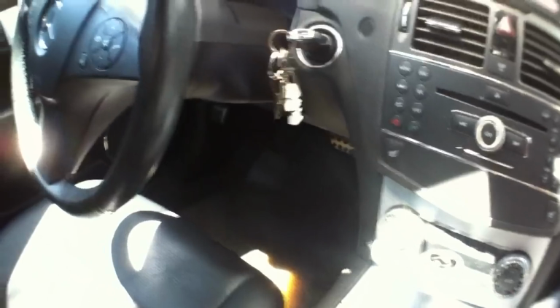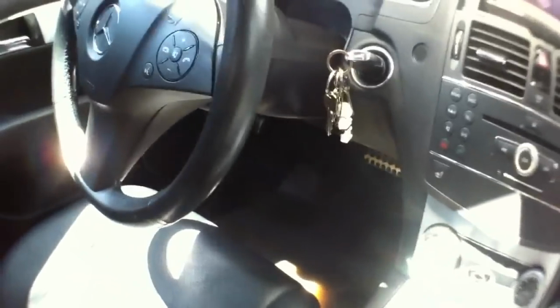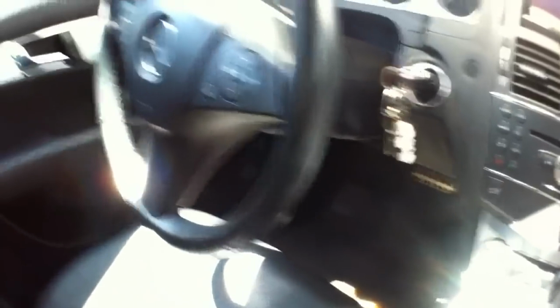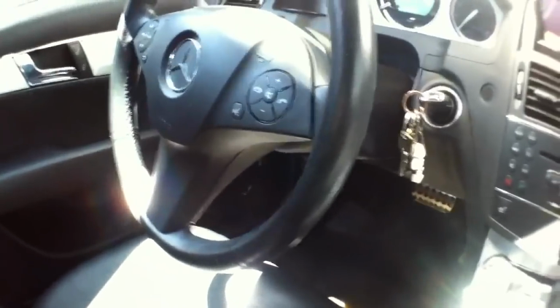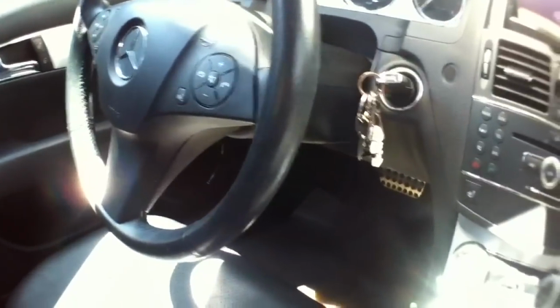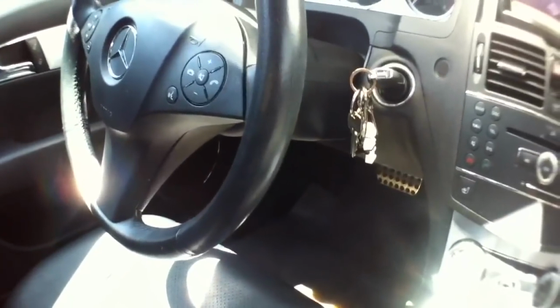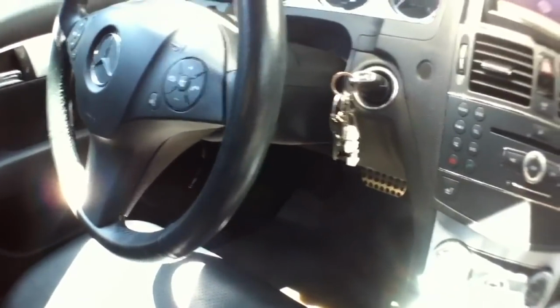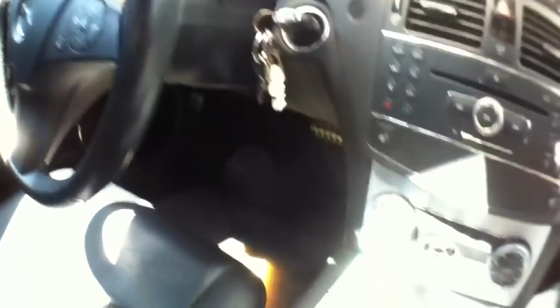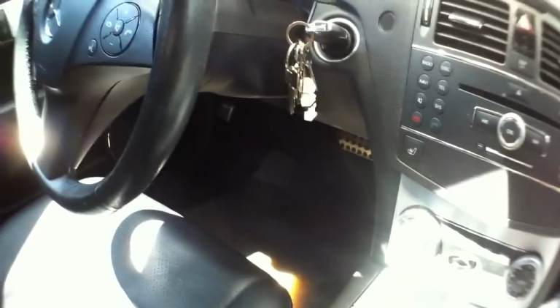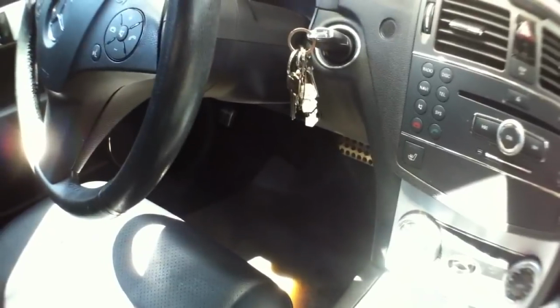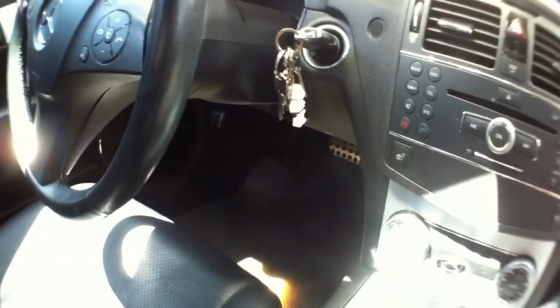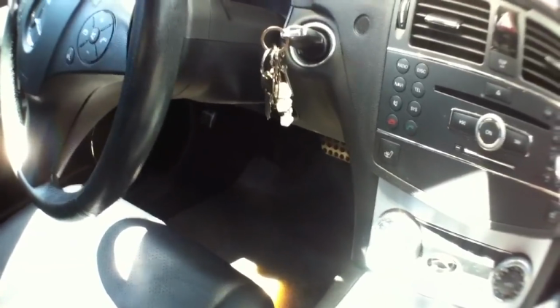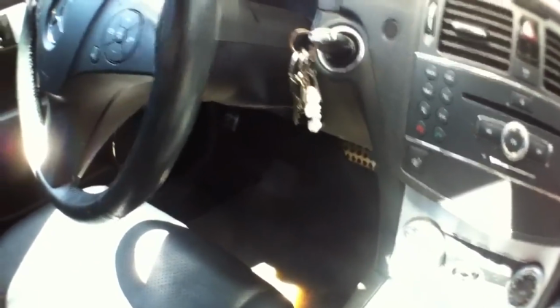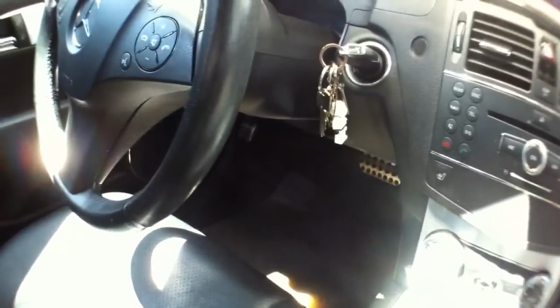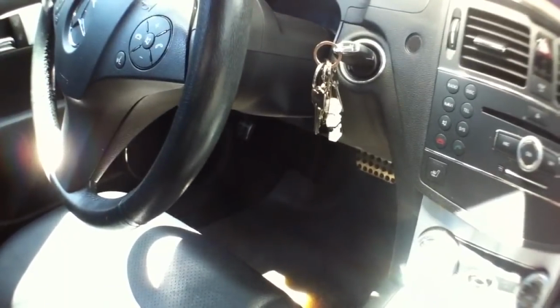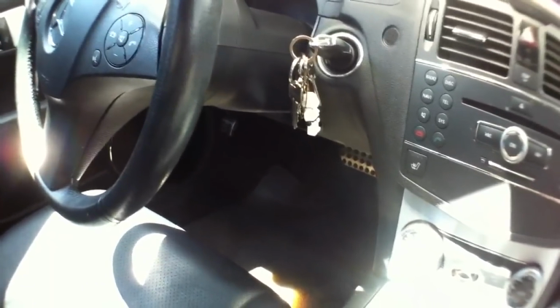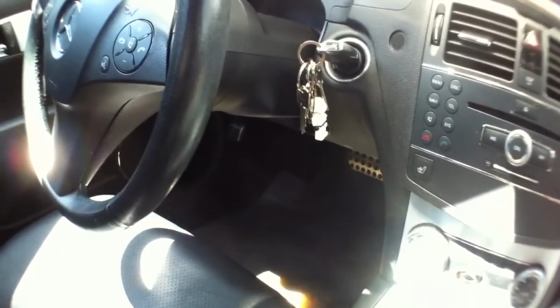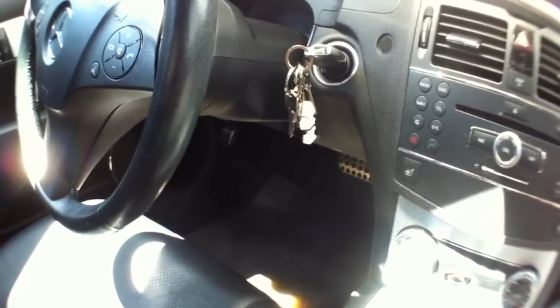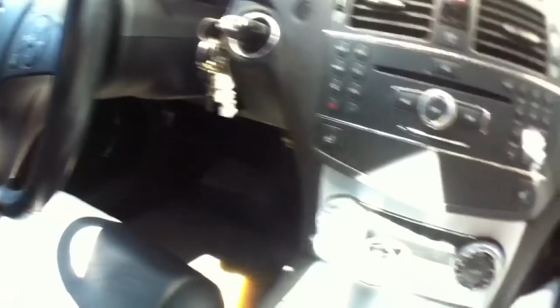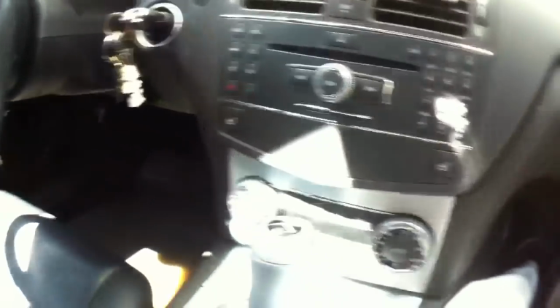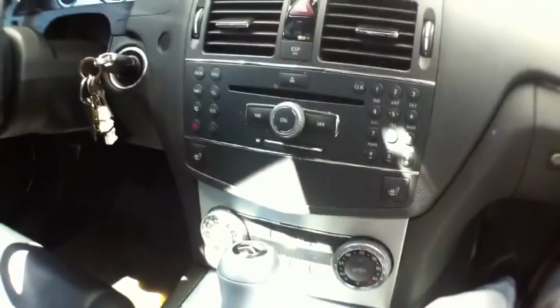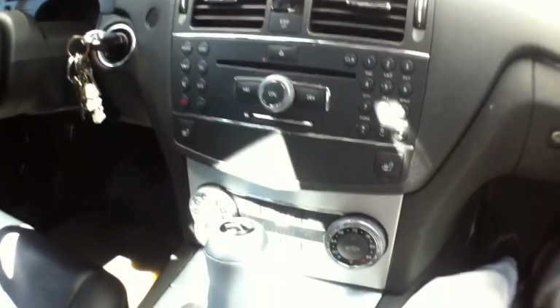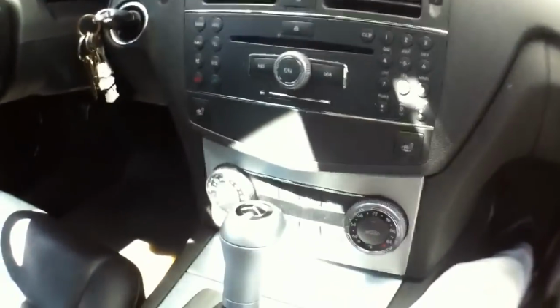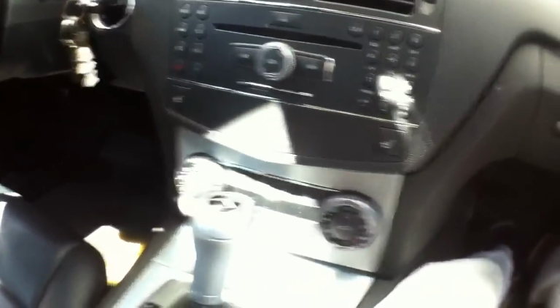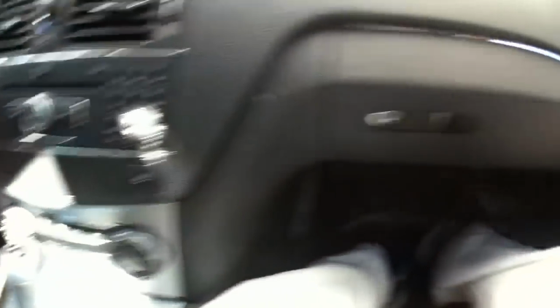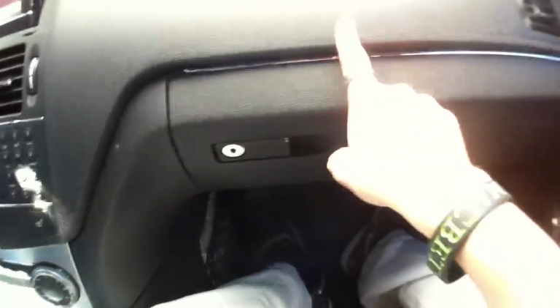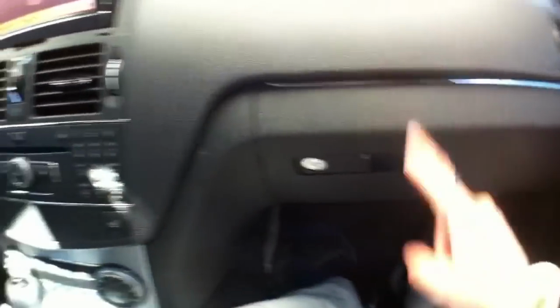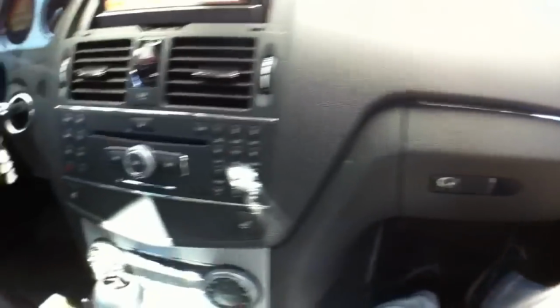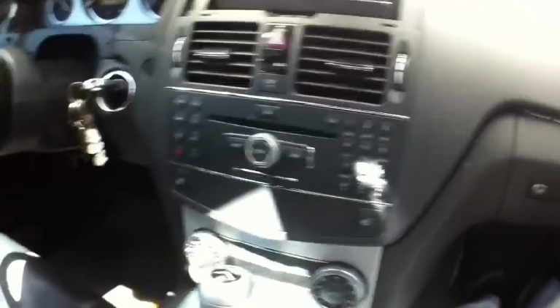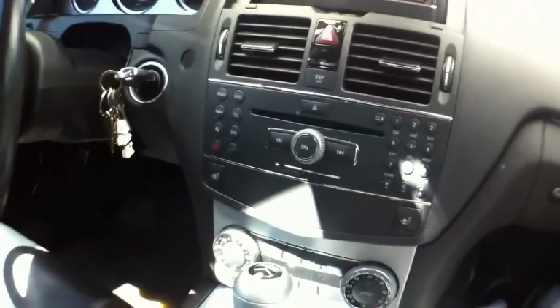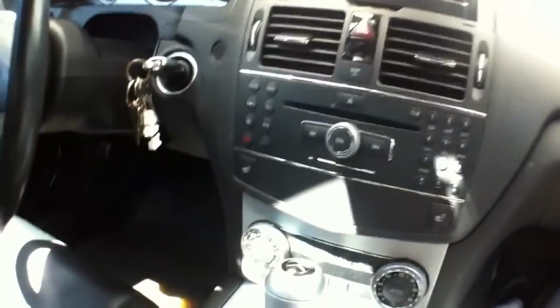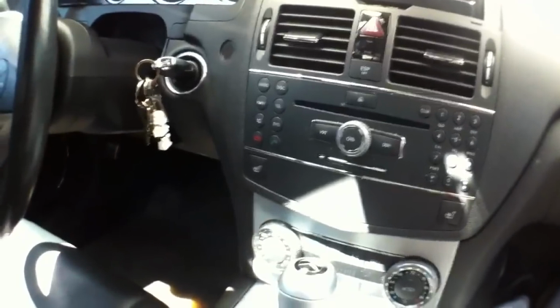What's up Internet? I recently read a DIY on the forums of mbworld.org on how to run a Bluetooth adapter to the auxiliary port of the Mercedes C300. This is a 2008.